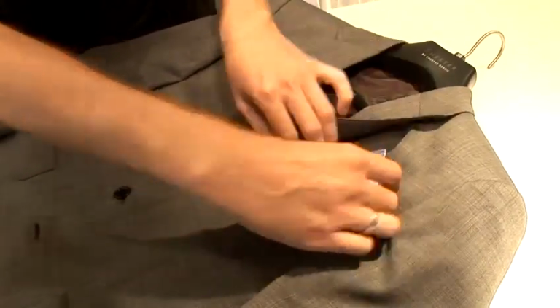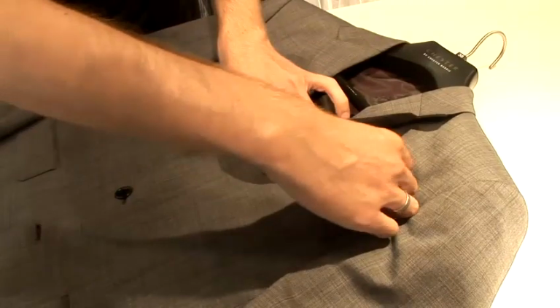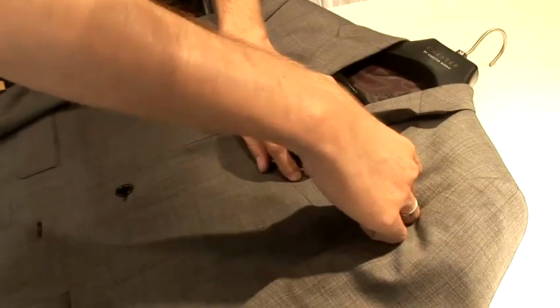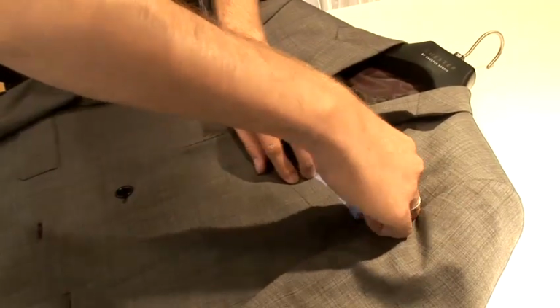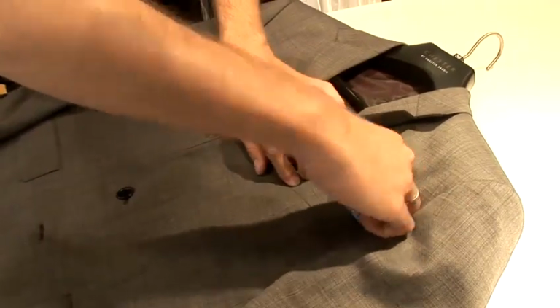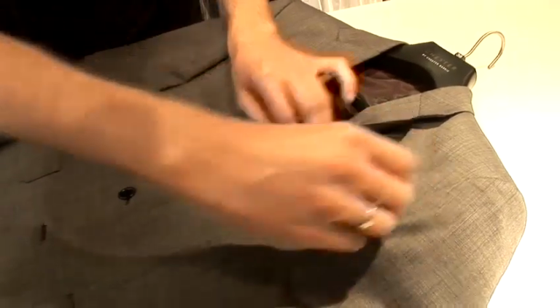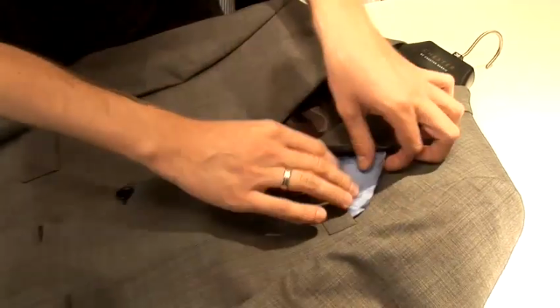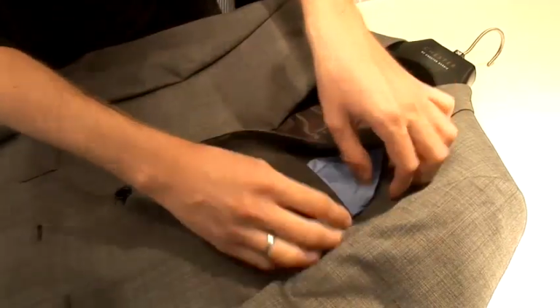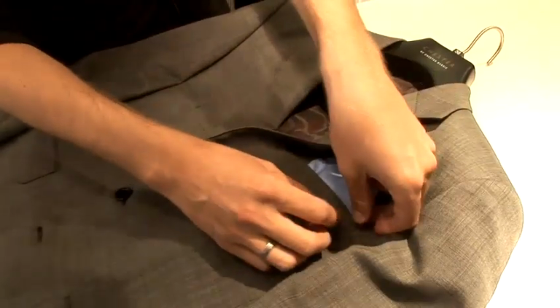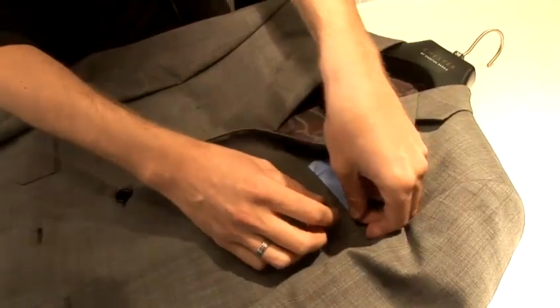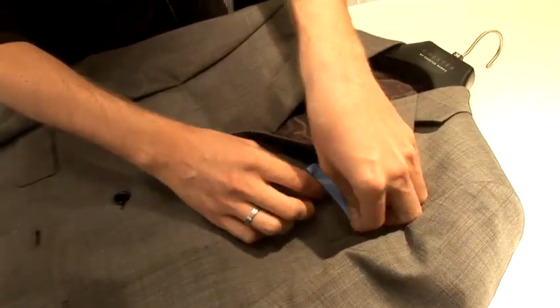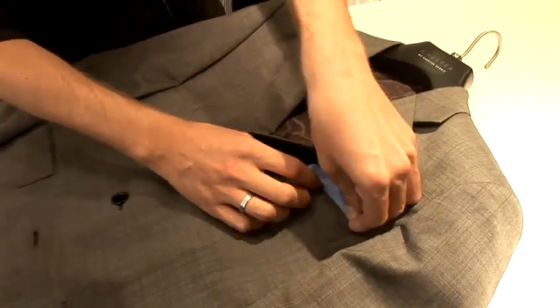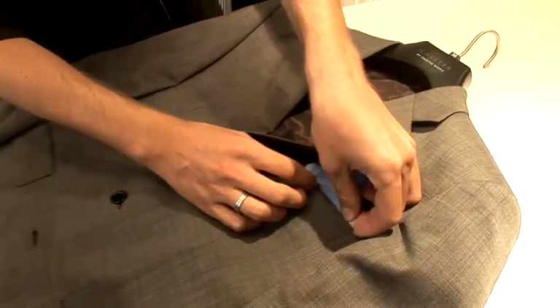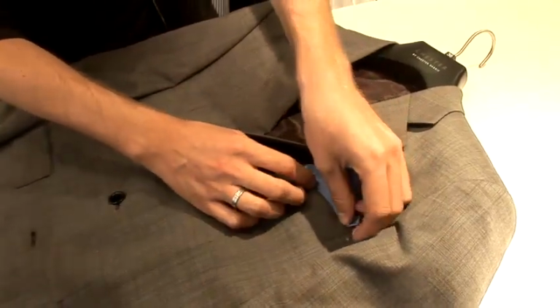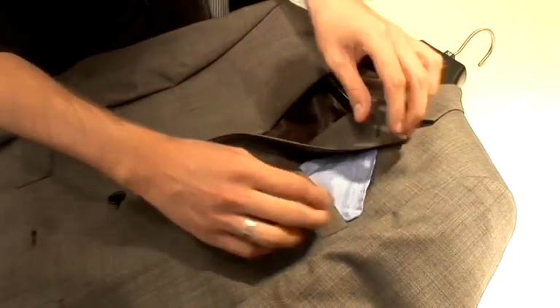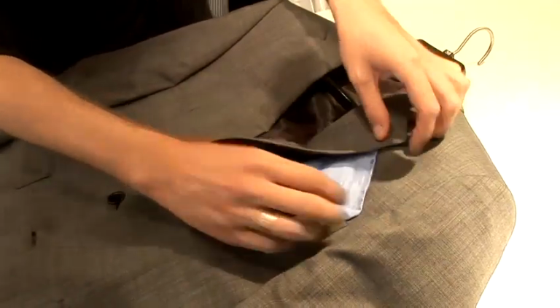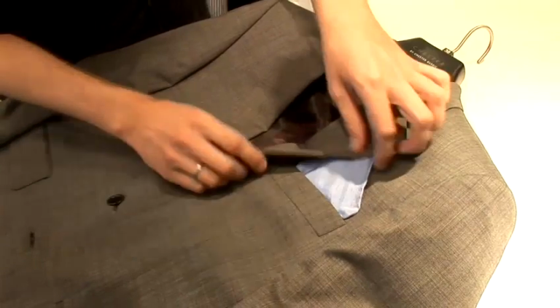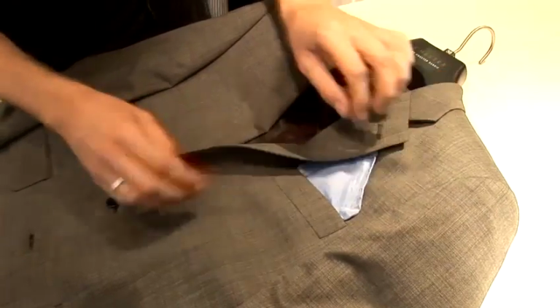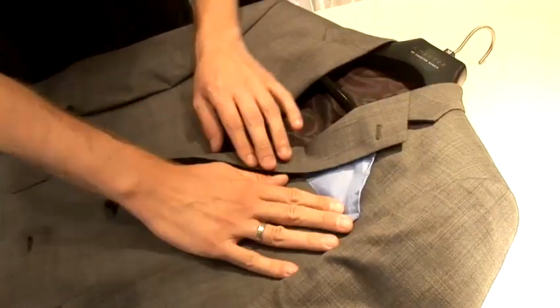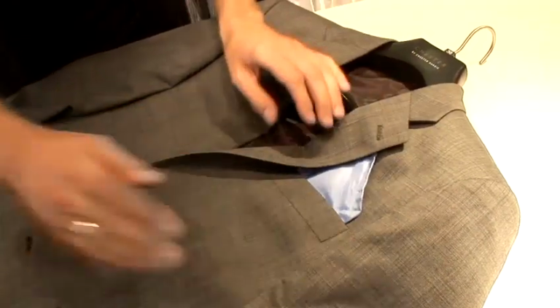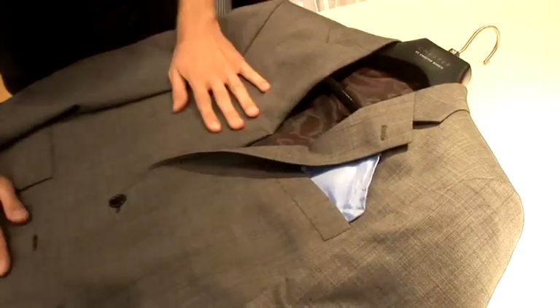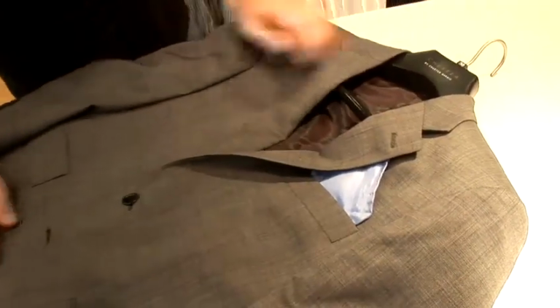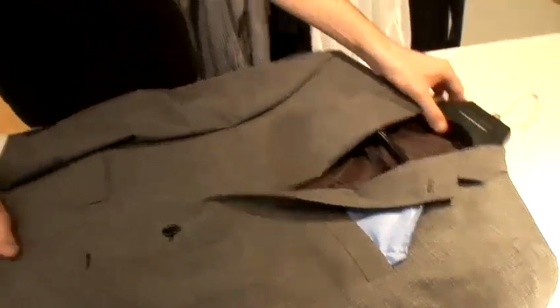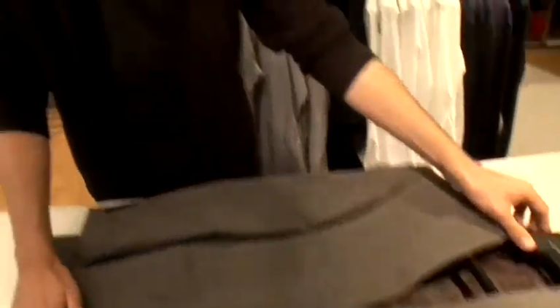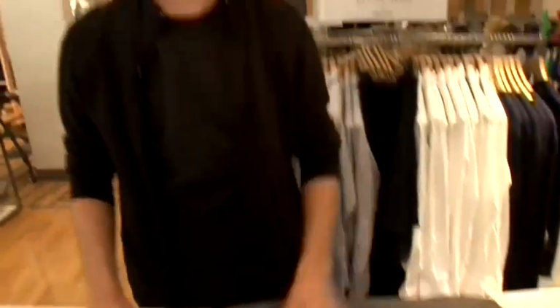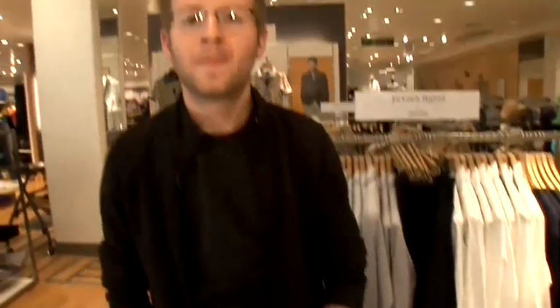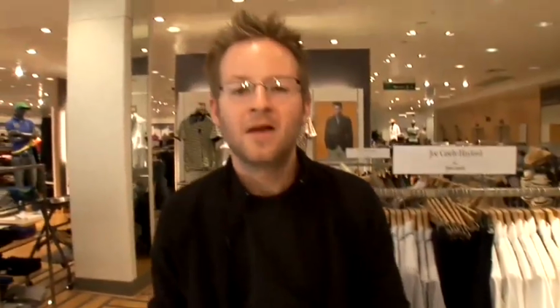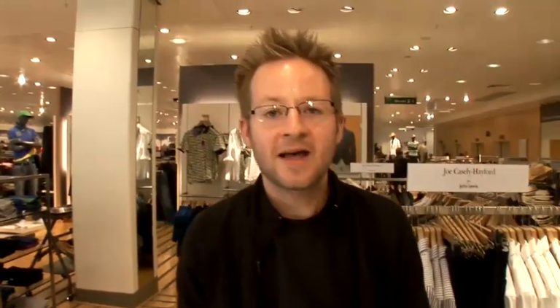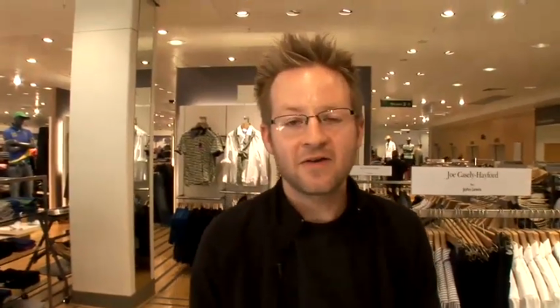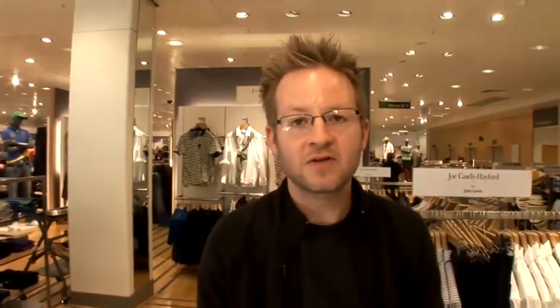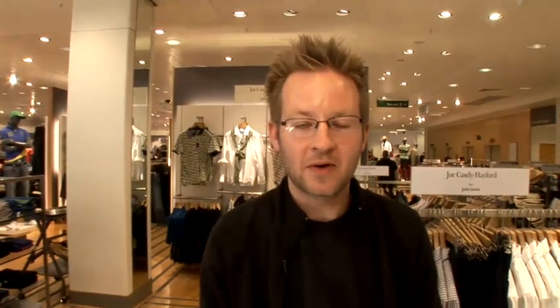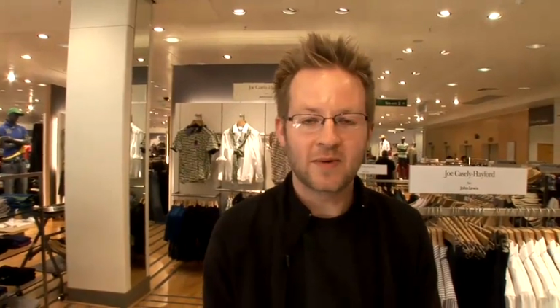Just being careful to get the square sides across. That's how you fold a pocket square.